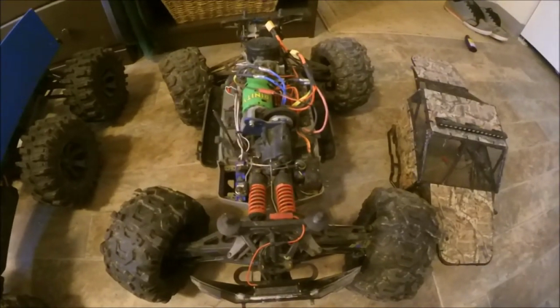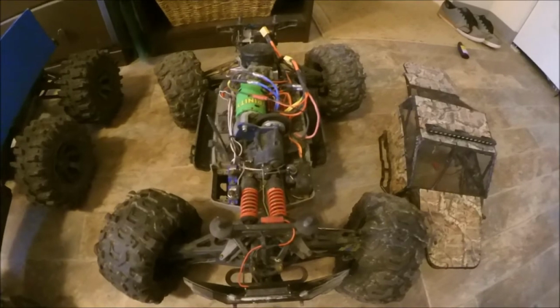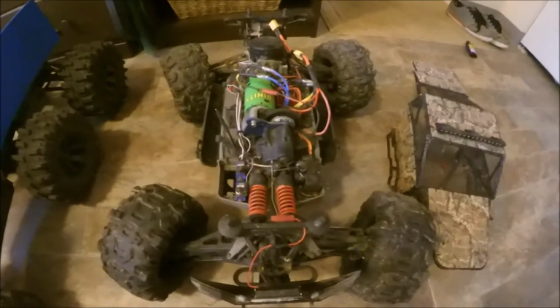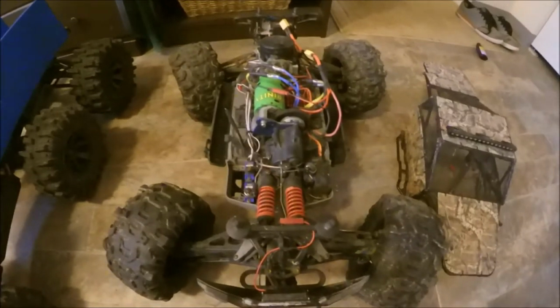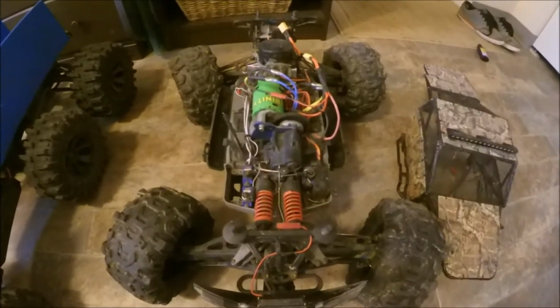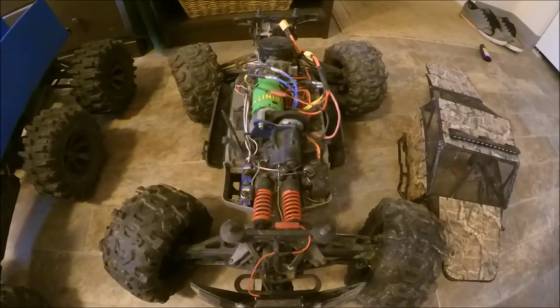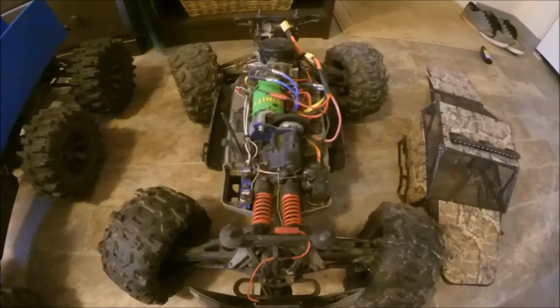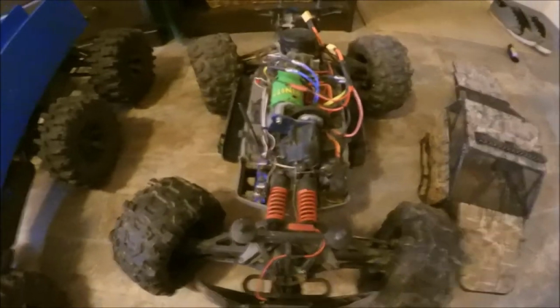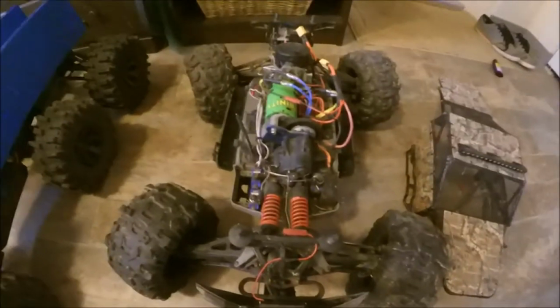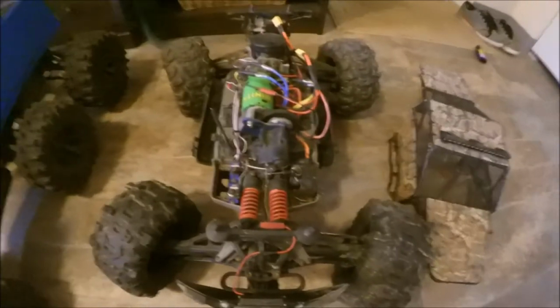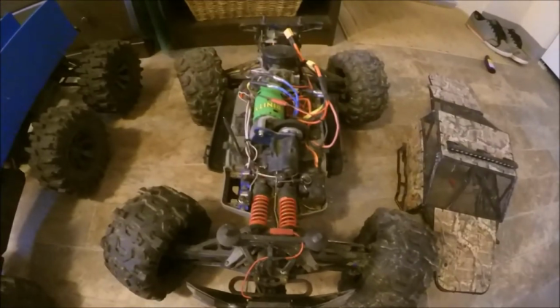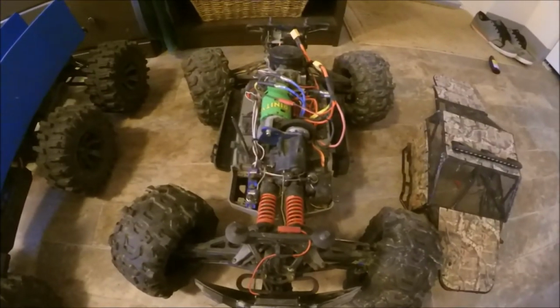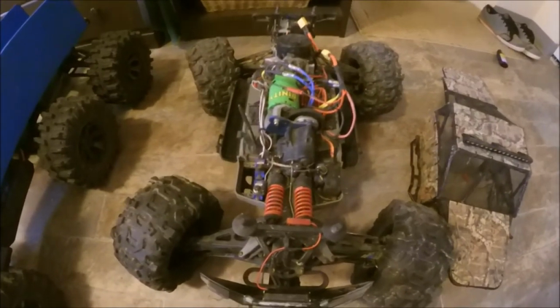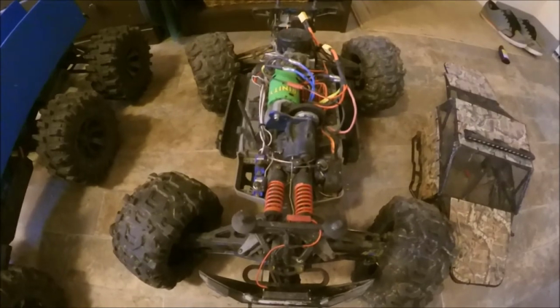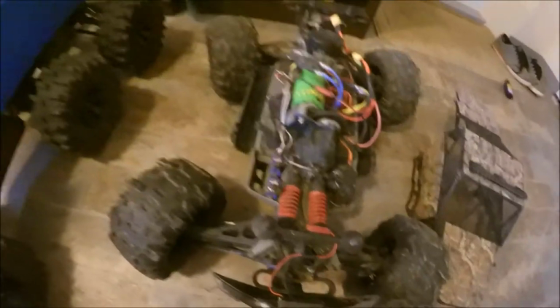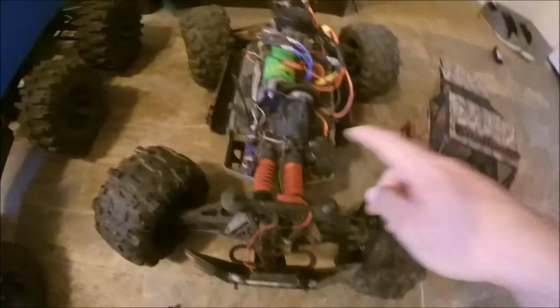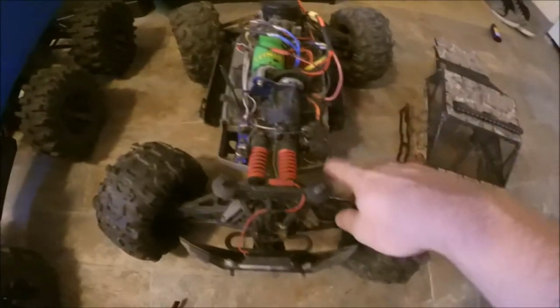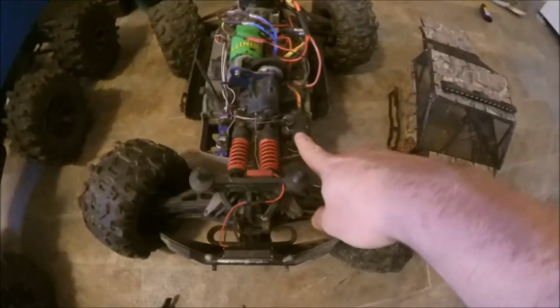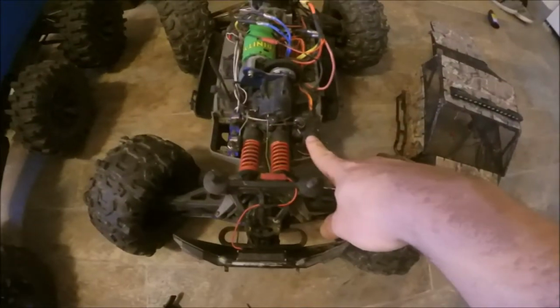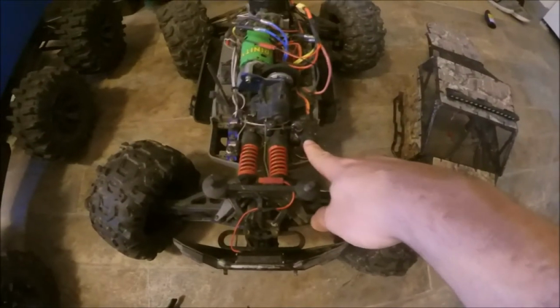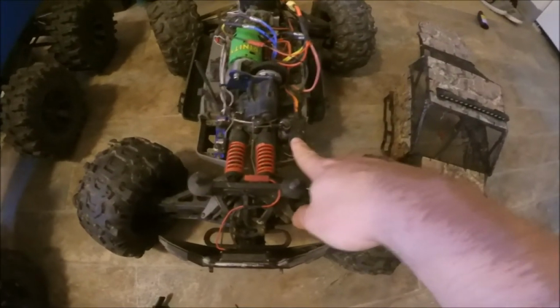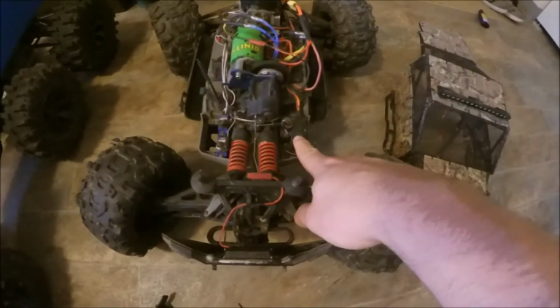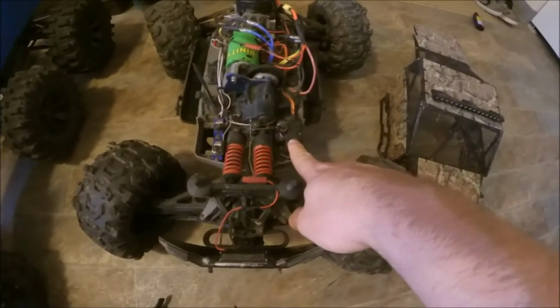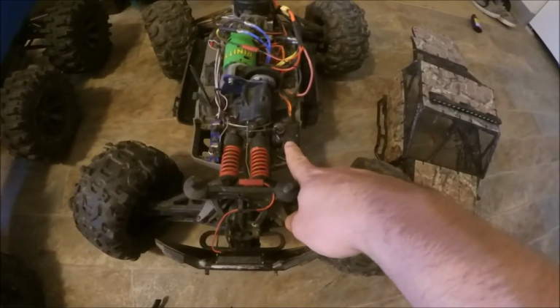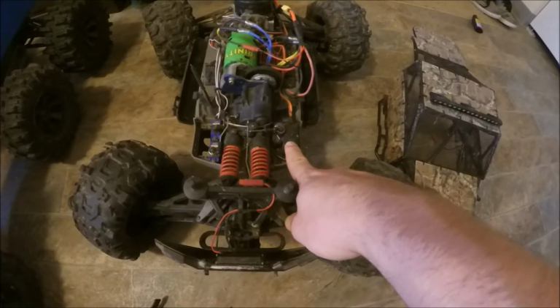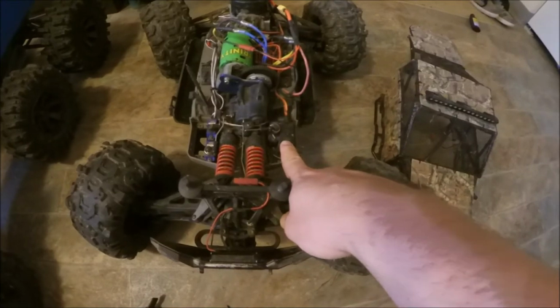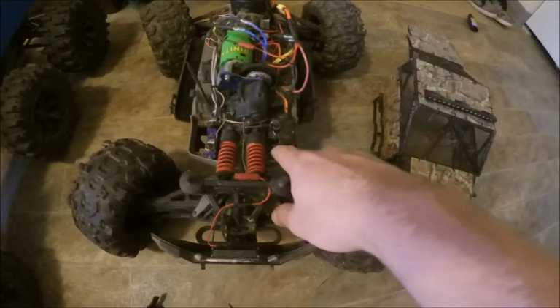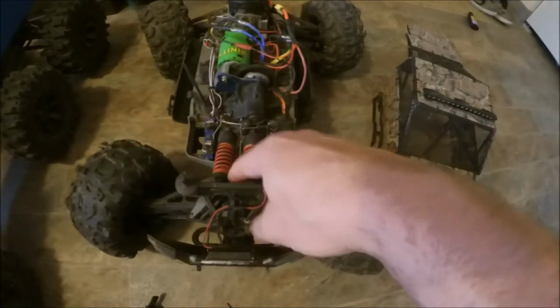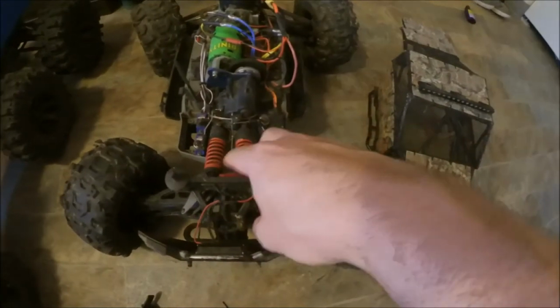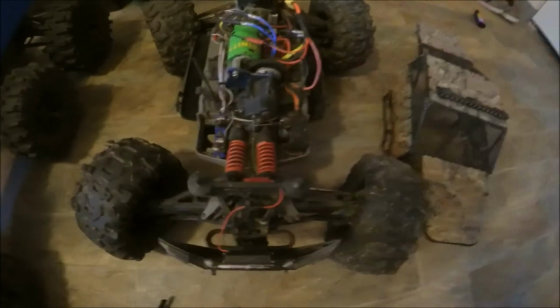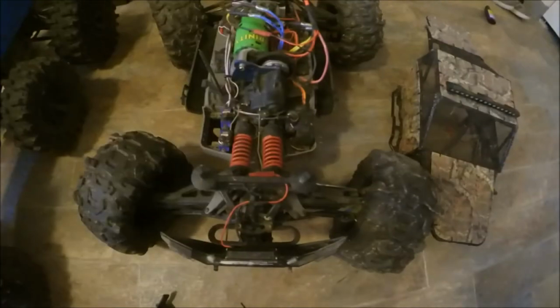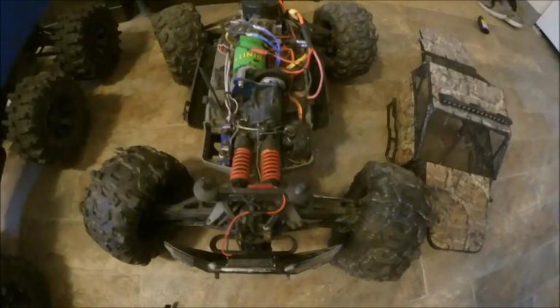That does it for Part Zero of the upgrade series. Part One will start with the actual real upgrades — I think we'll start with the single servo upgrade, which is way stronger. Stay tuned for that.